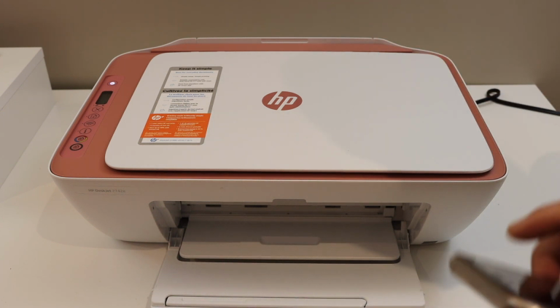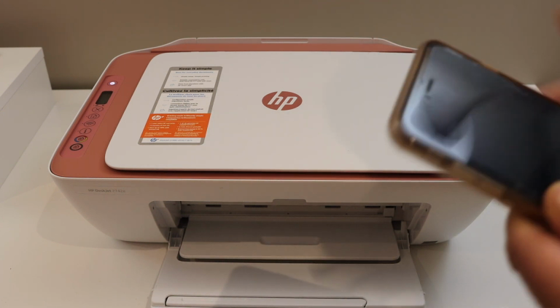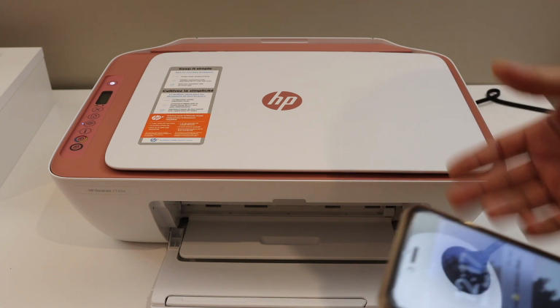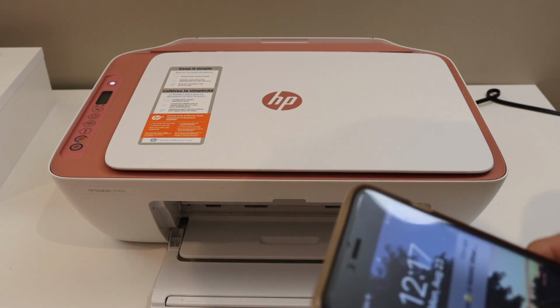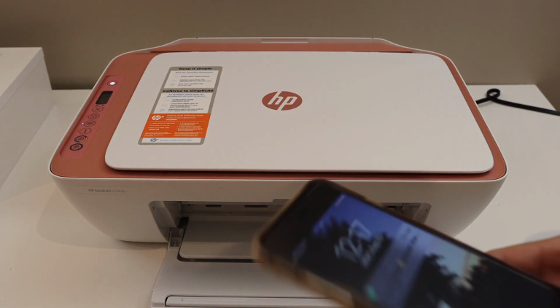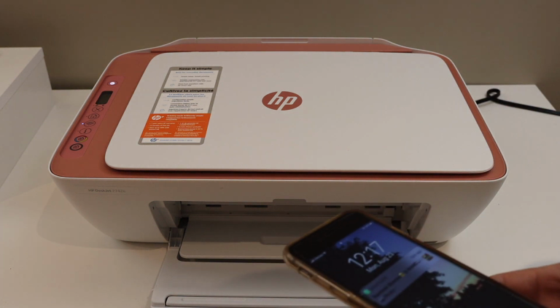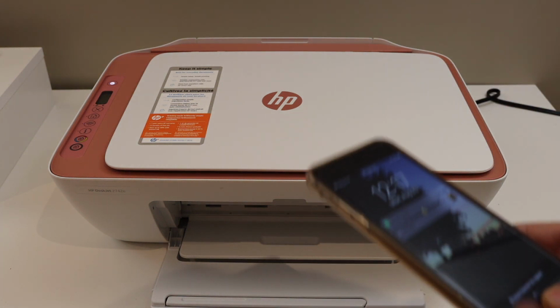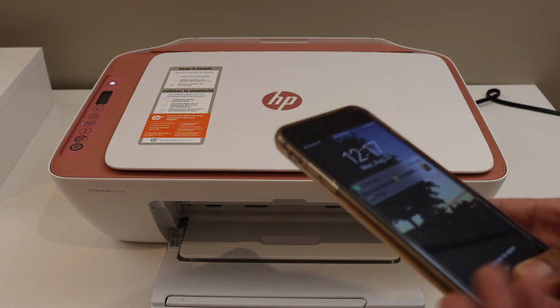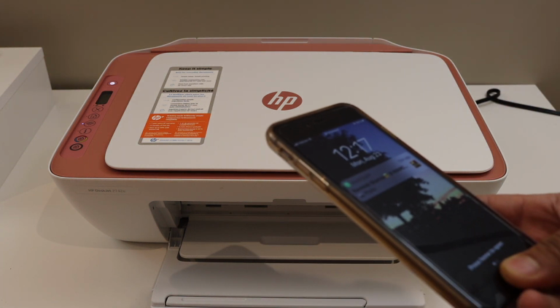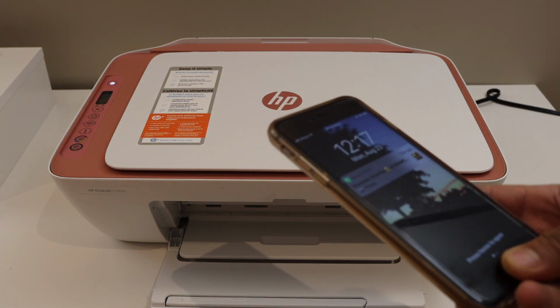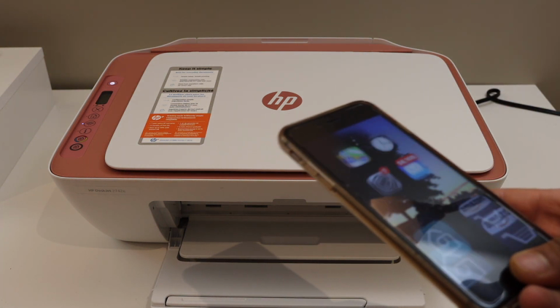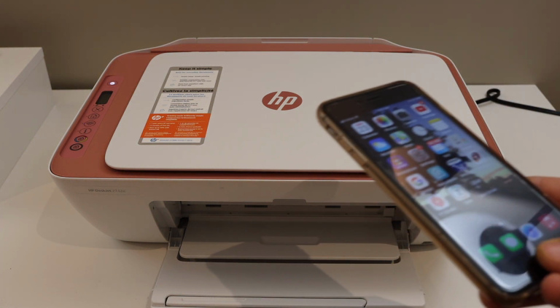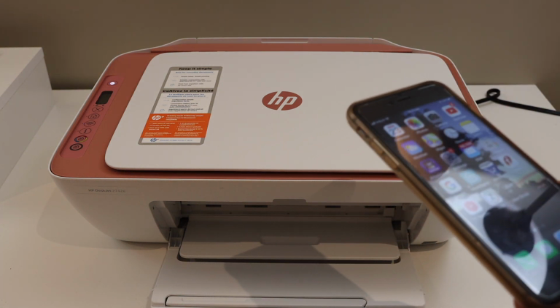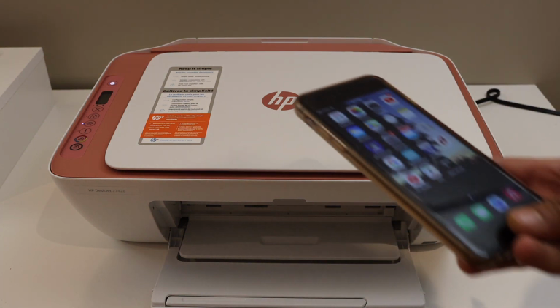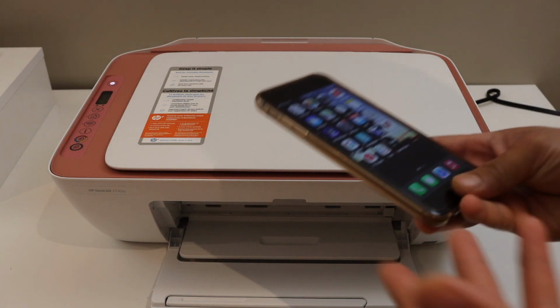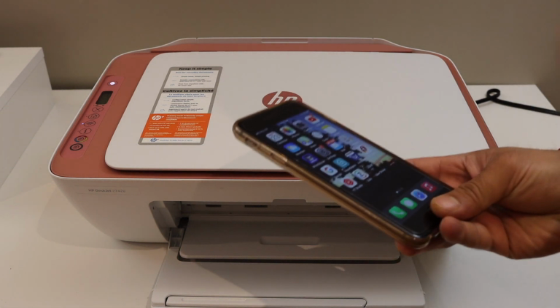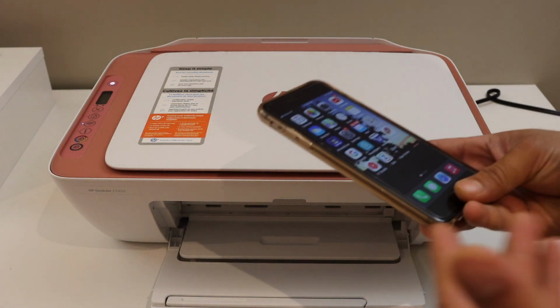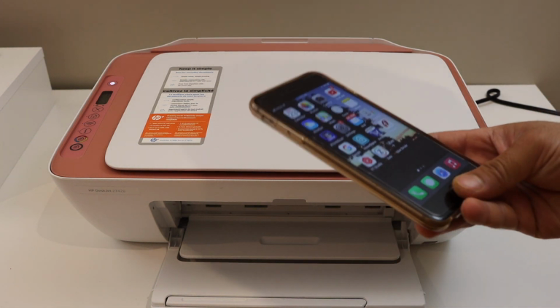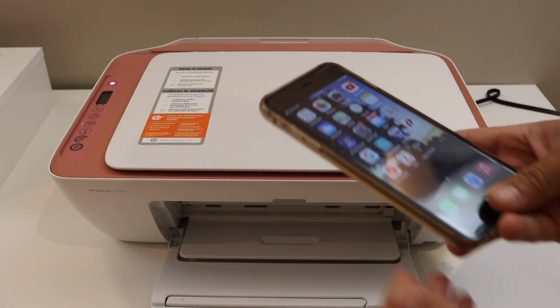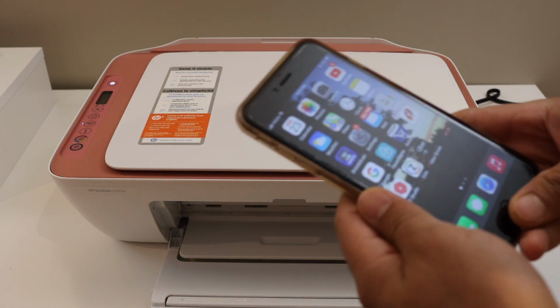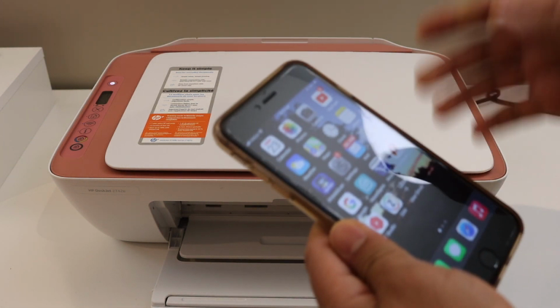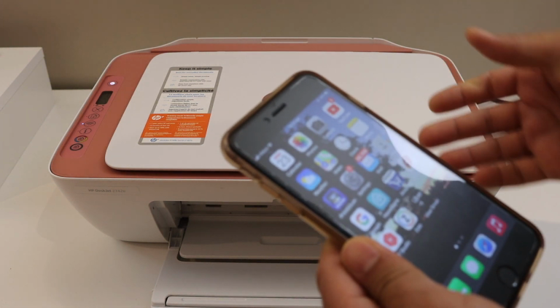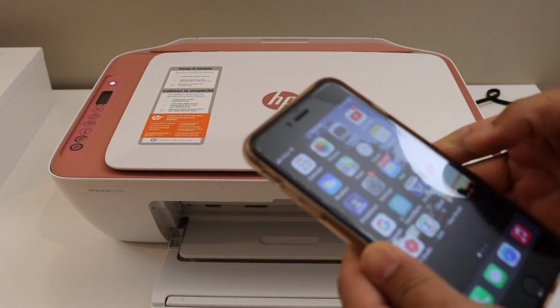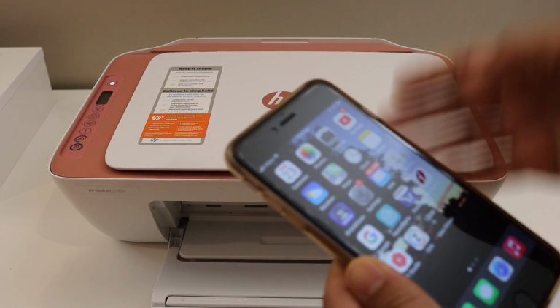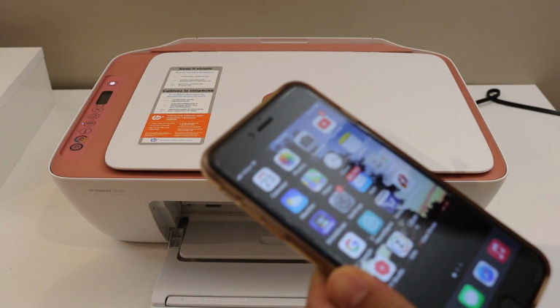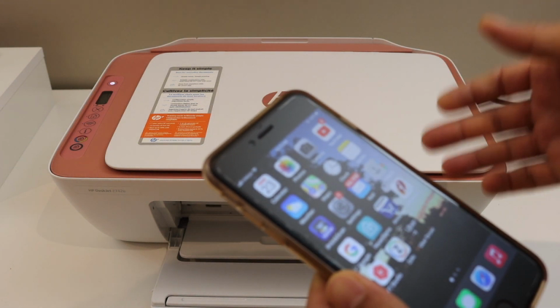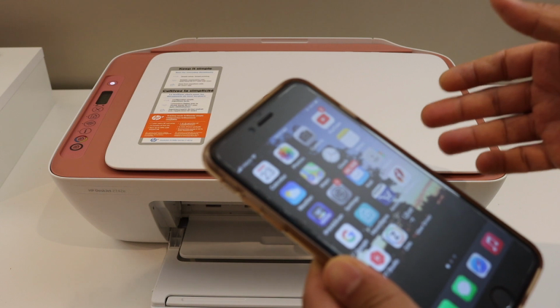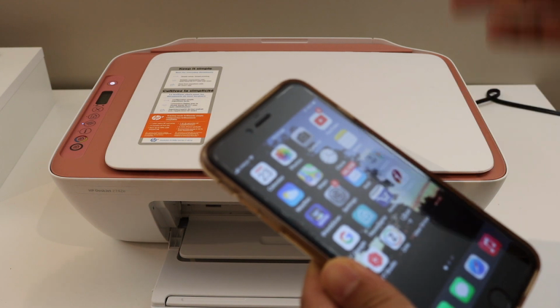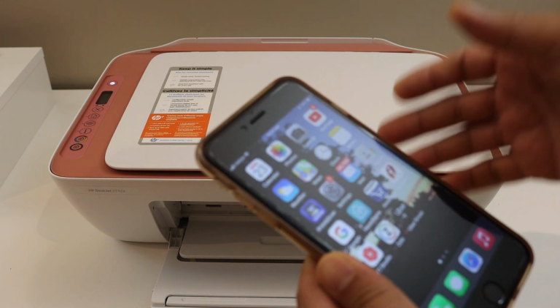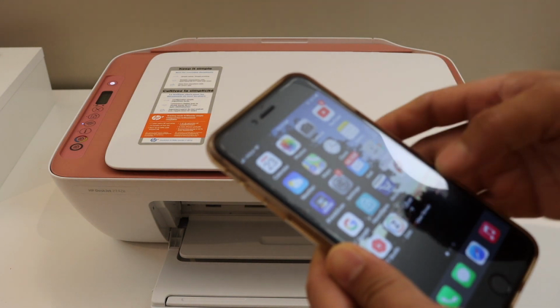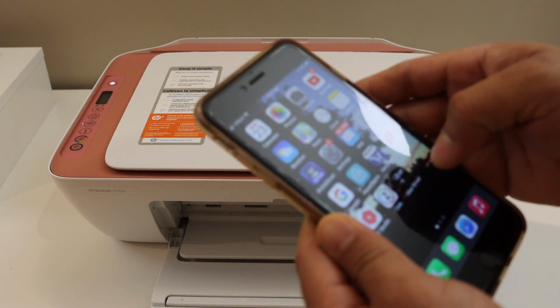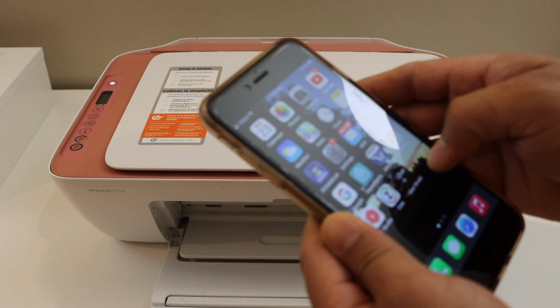You also need a device — for example, I have an iPhone here. If you have any other device you can use an Android phone, laptop, or computer. Download the HP Smart App from the App Store.